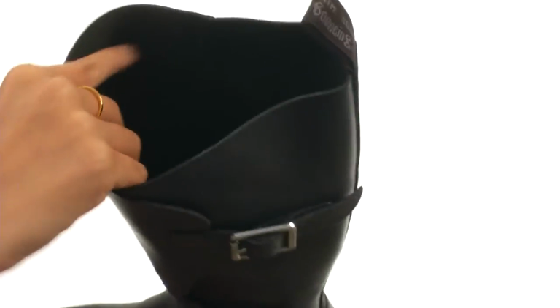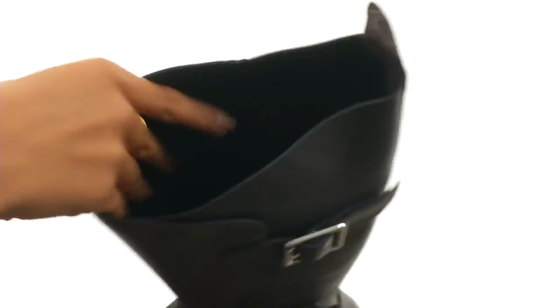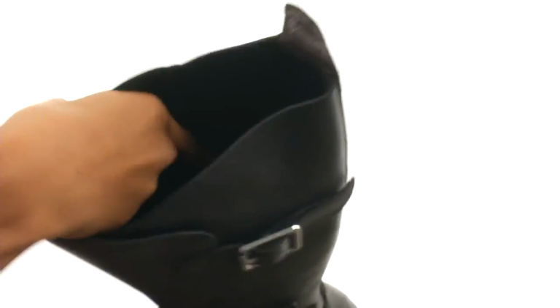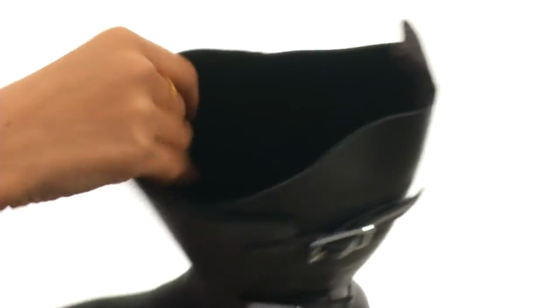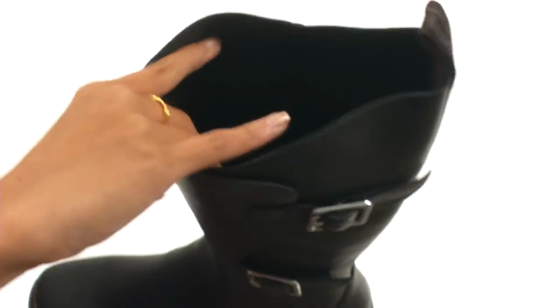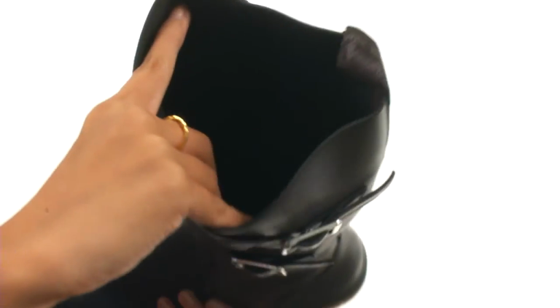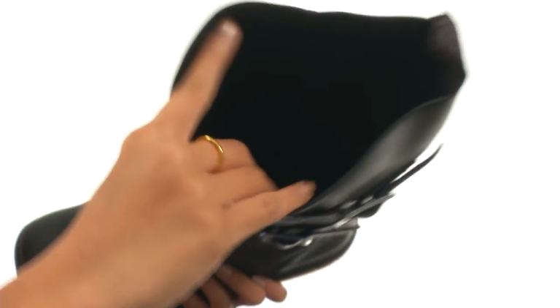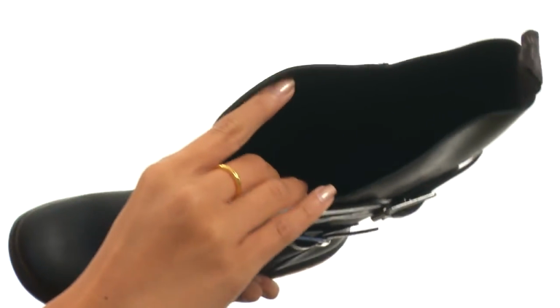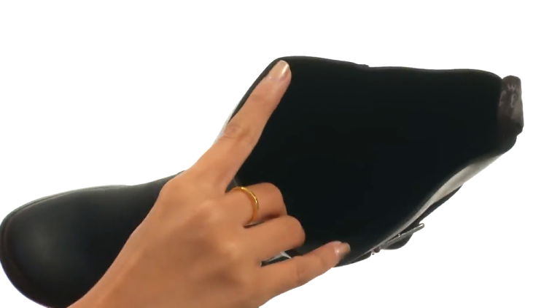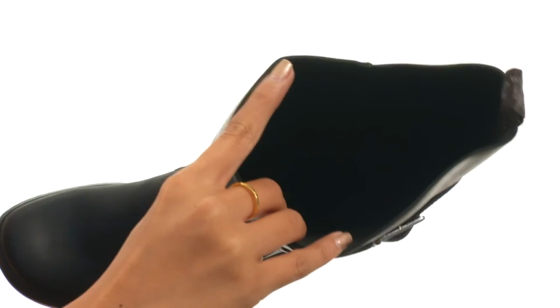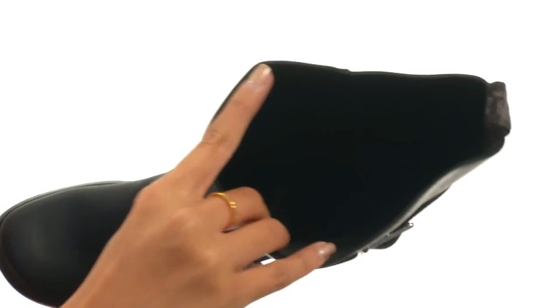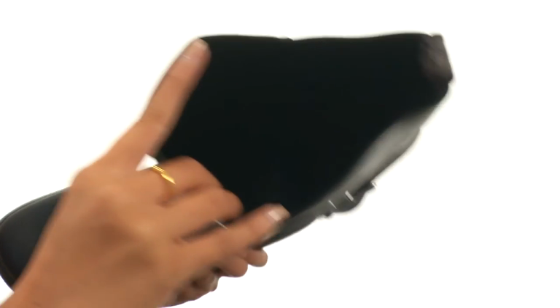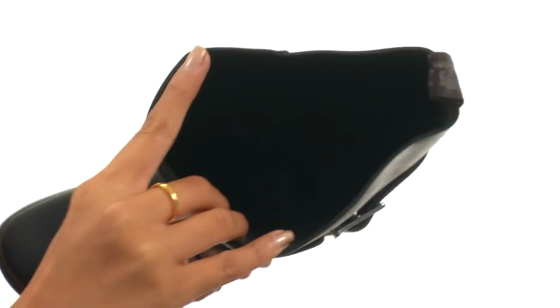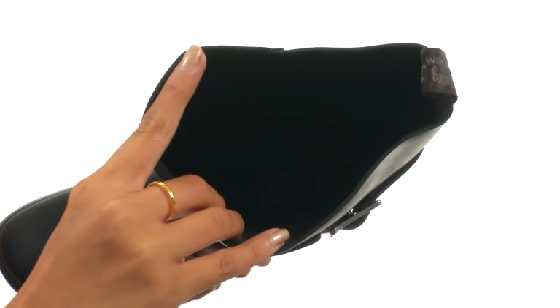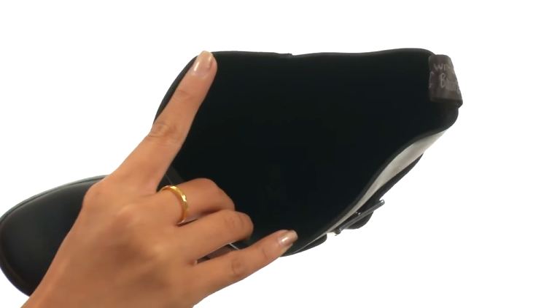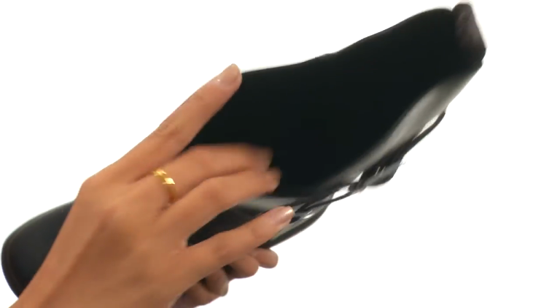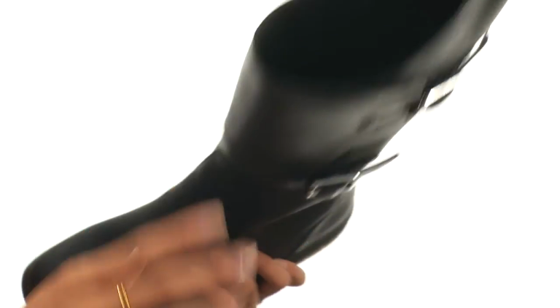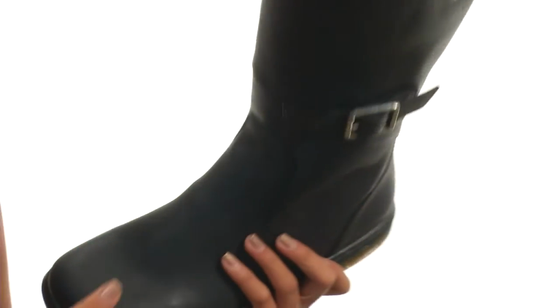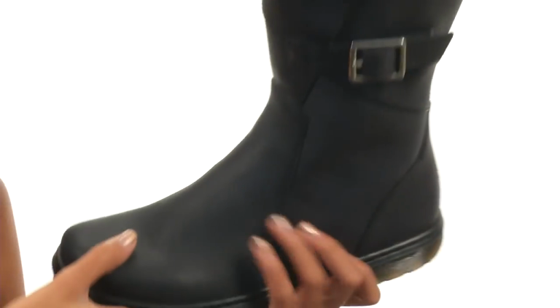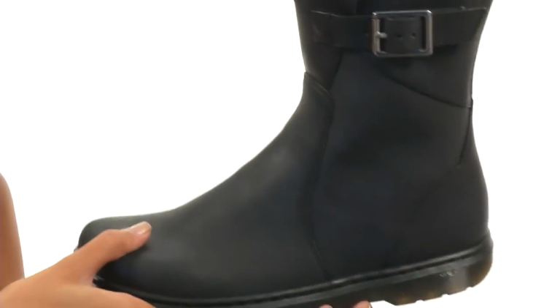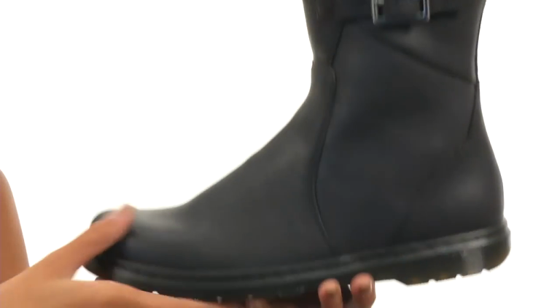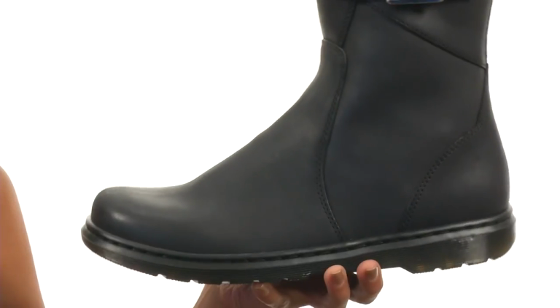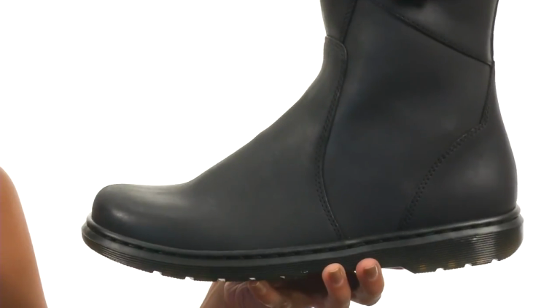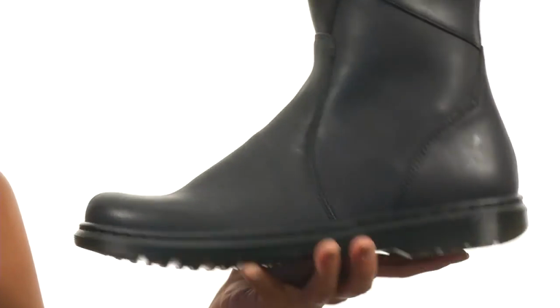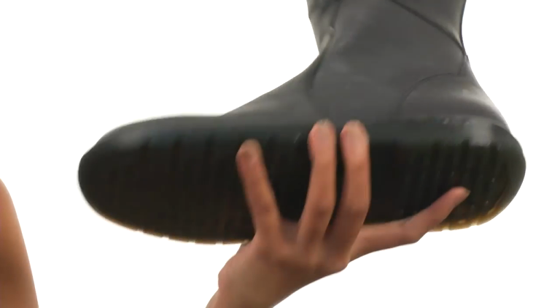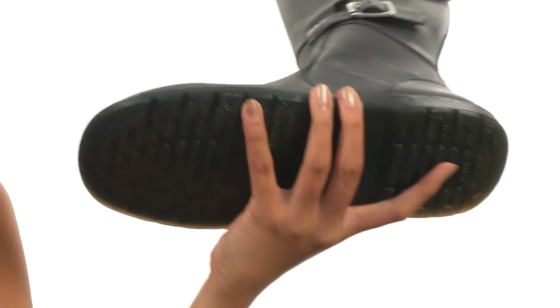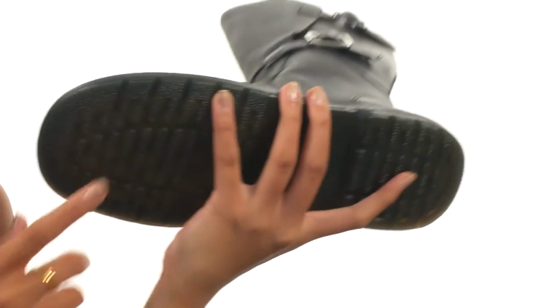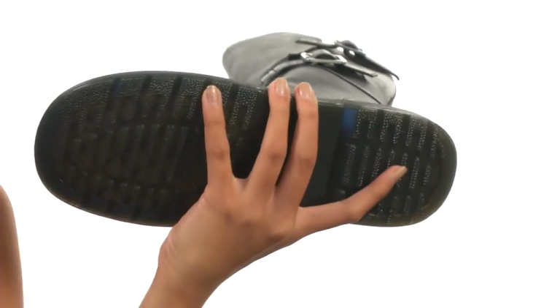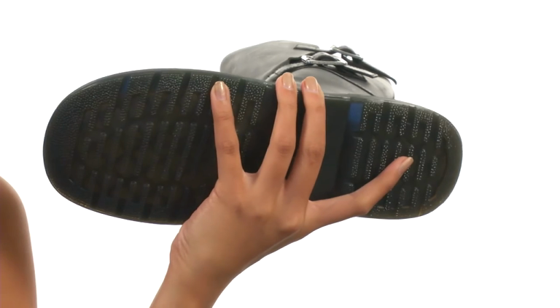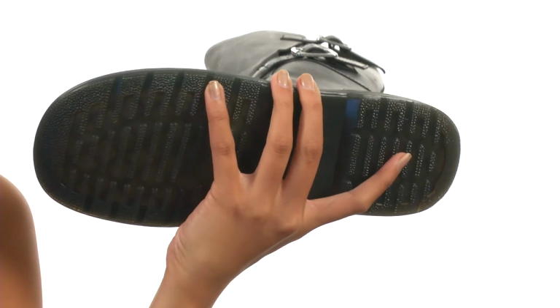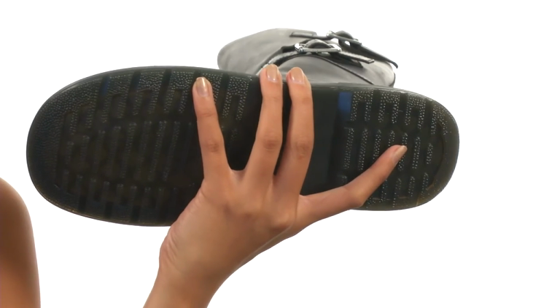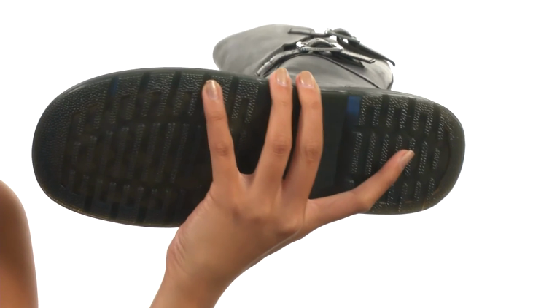Inside there are soft leather linings along with a lightly cushioned textile footbed for underfoot comfort, and everything comes to you on a durable air cushioned outsole.